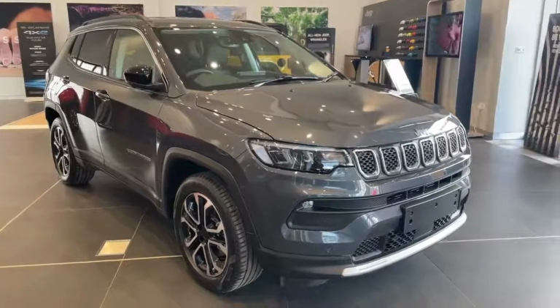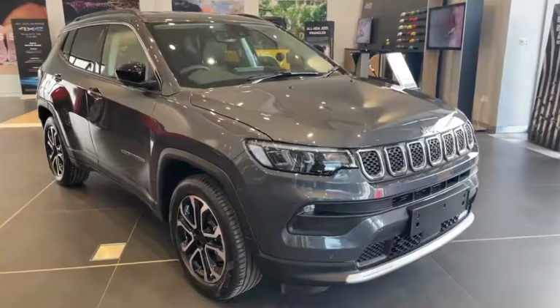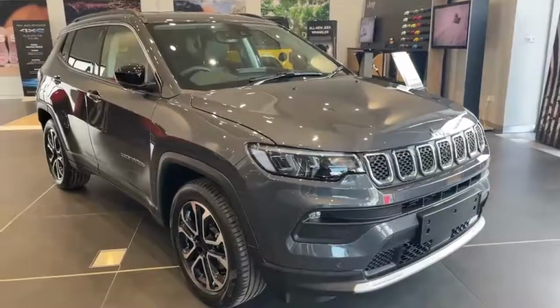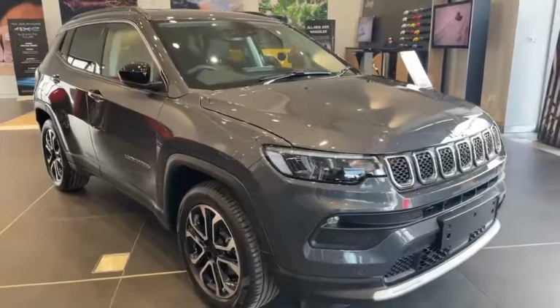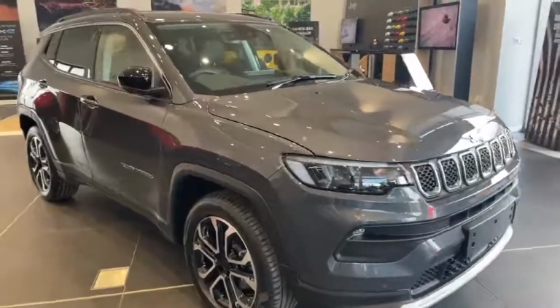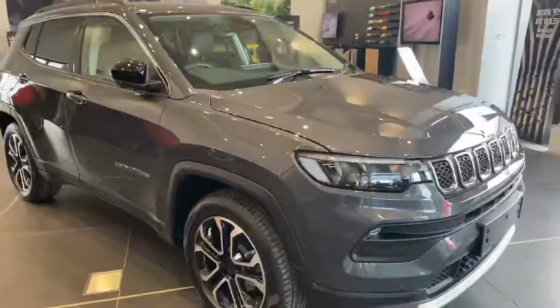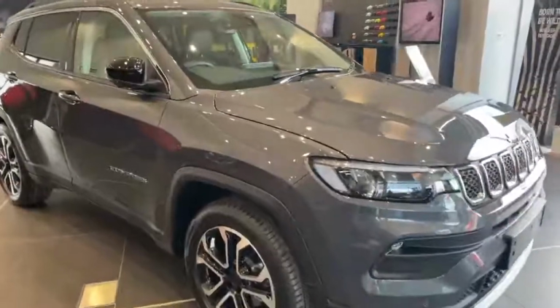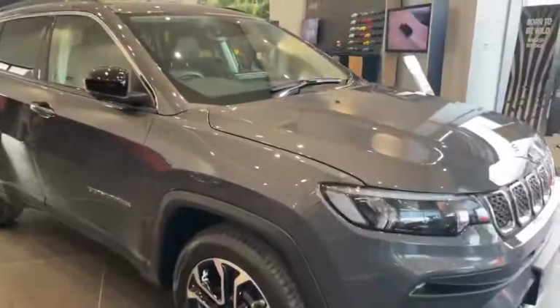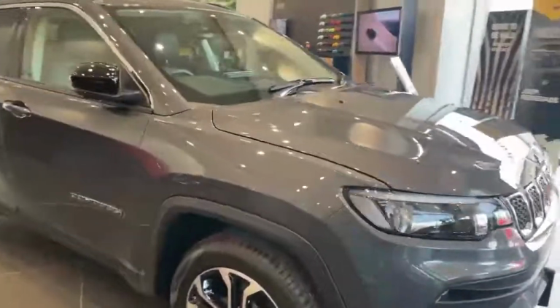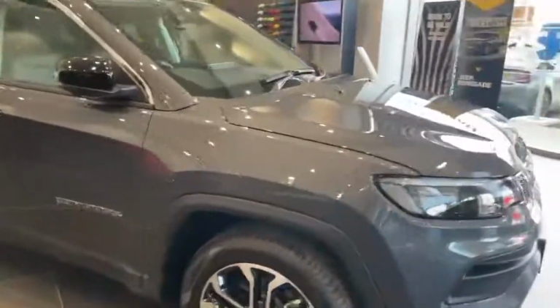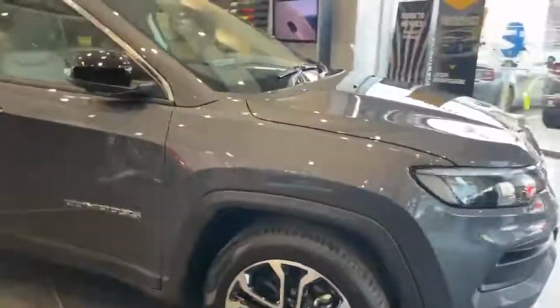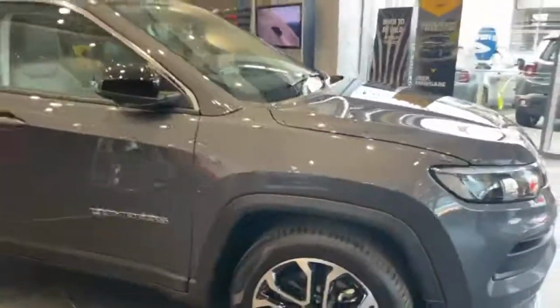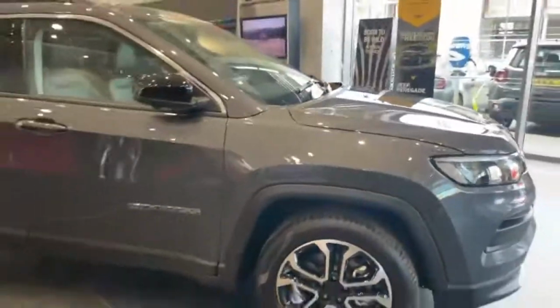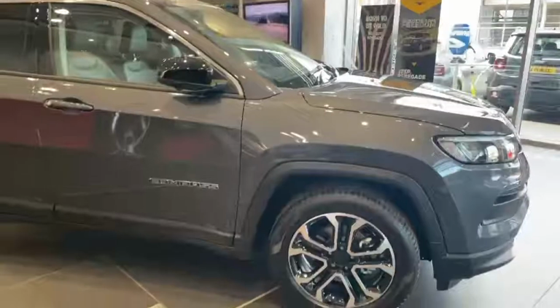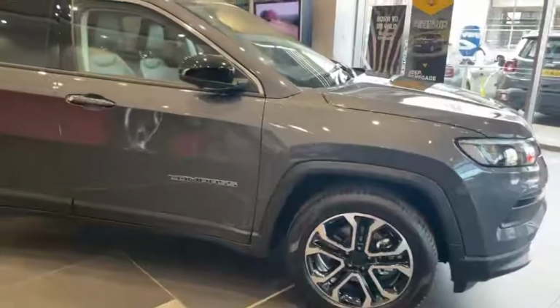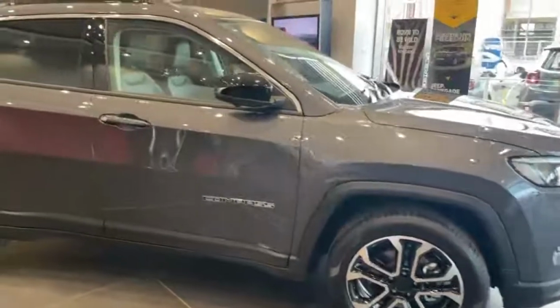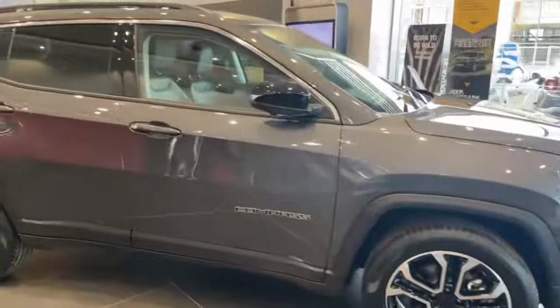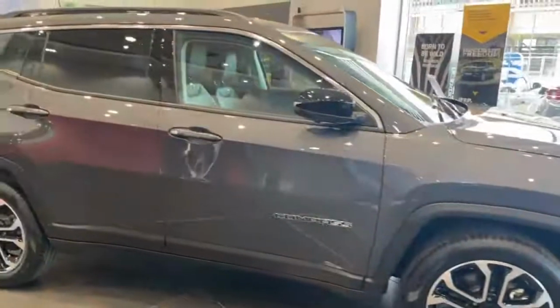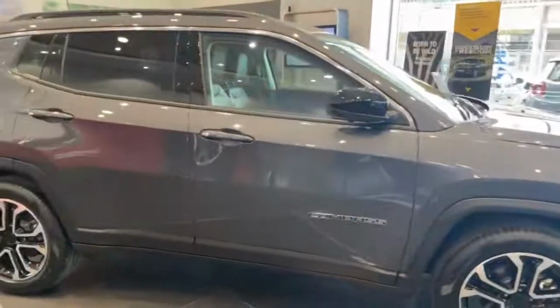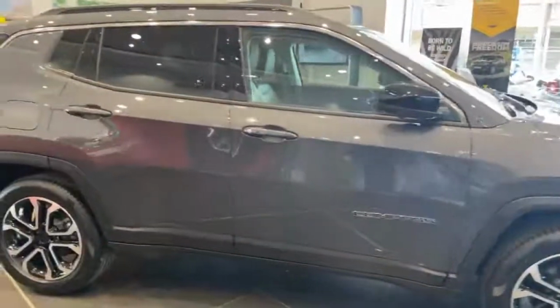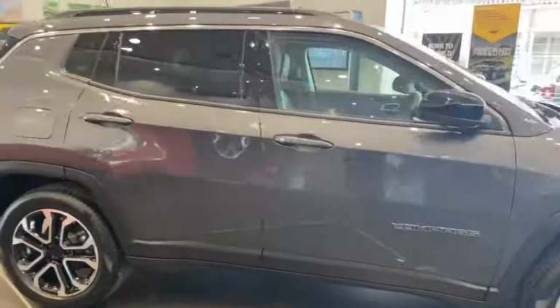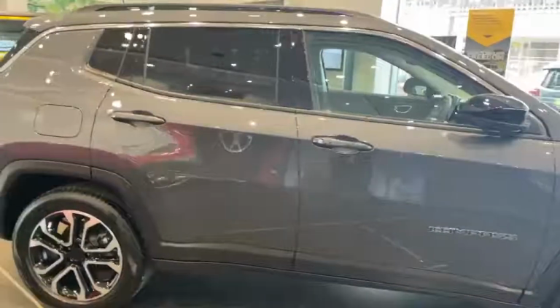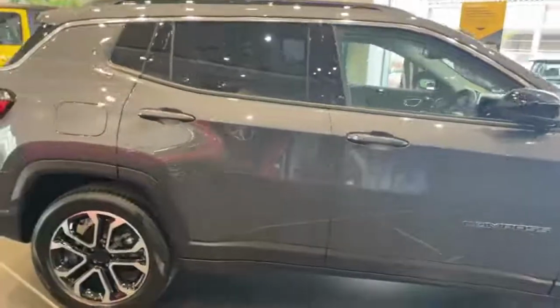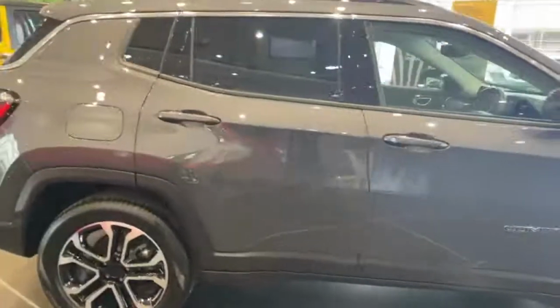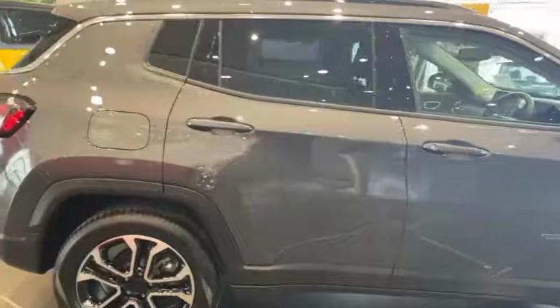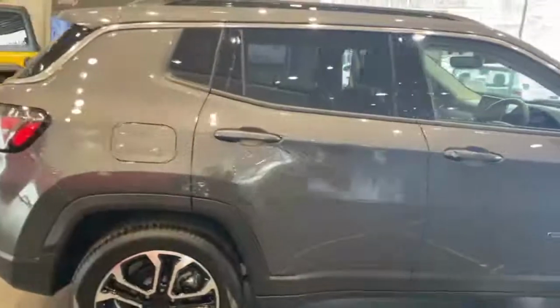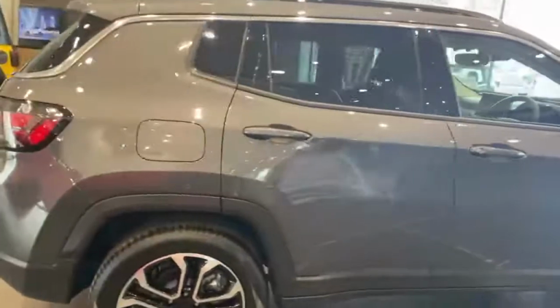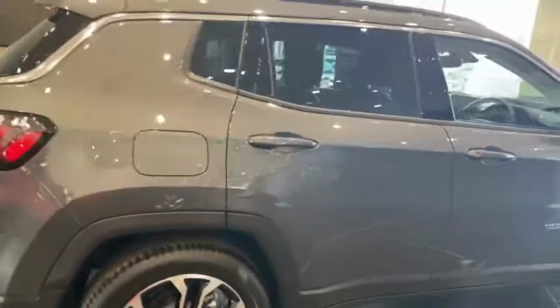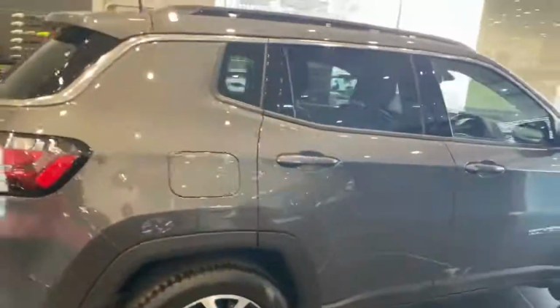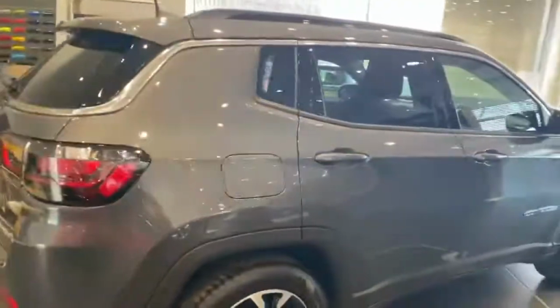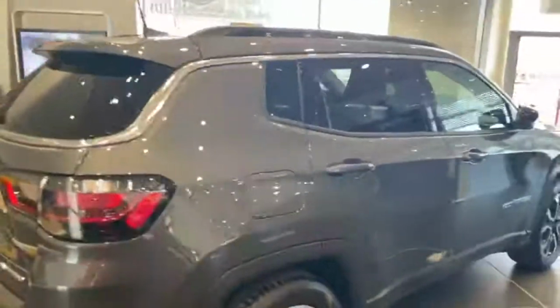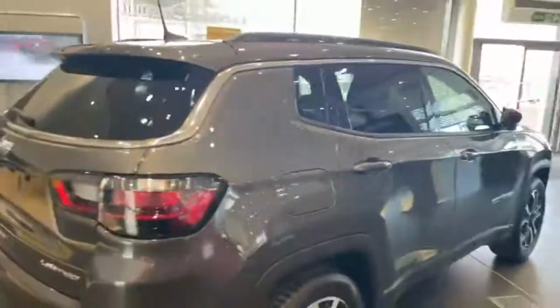Vehicle features include front and rear parking sensors, front and rear fog lights, alloy wheels, tinted rear windows, rear parking camera, and black roof rails.